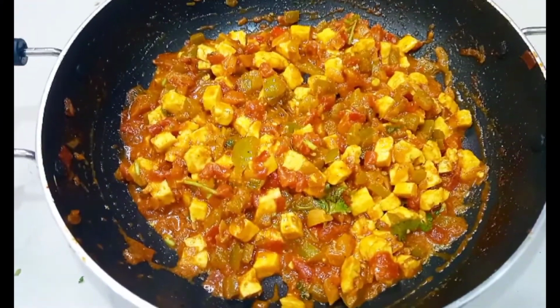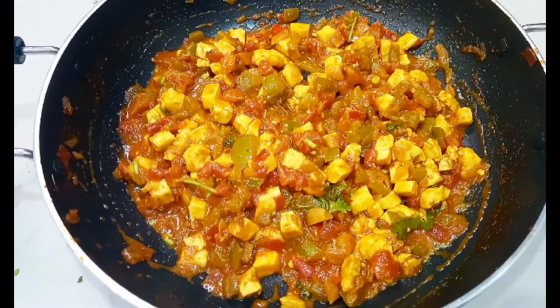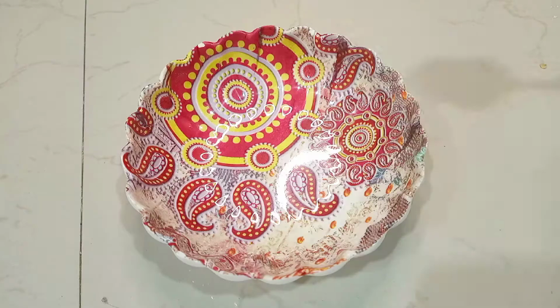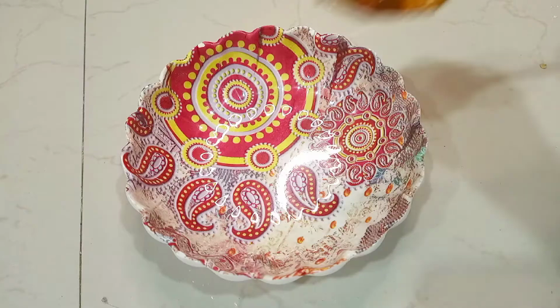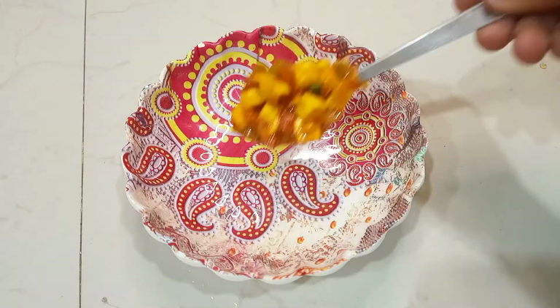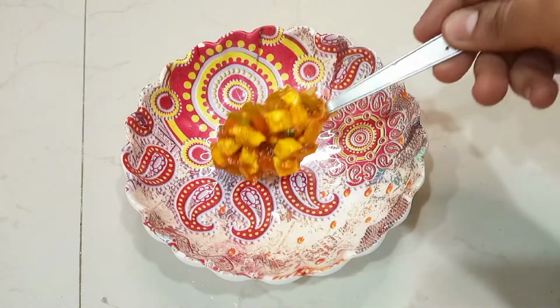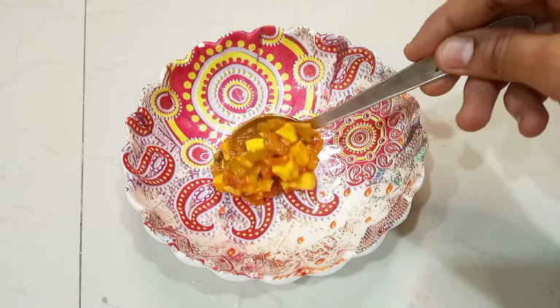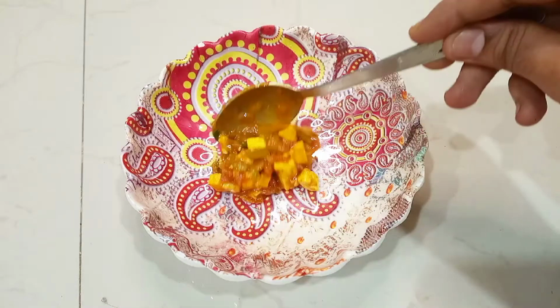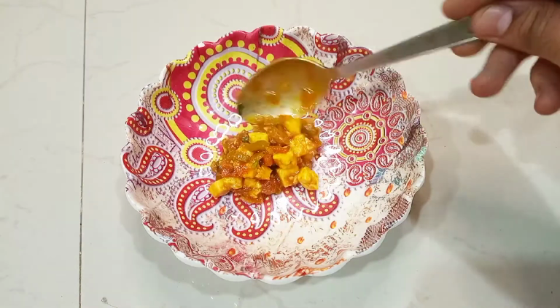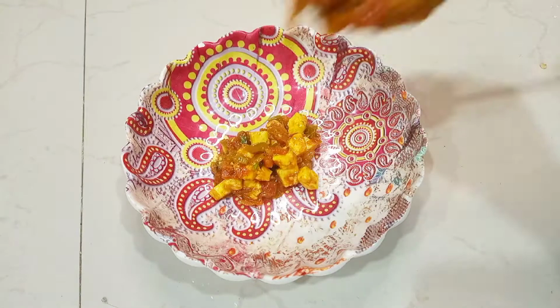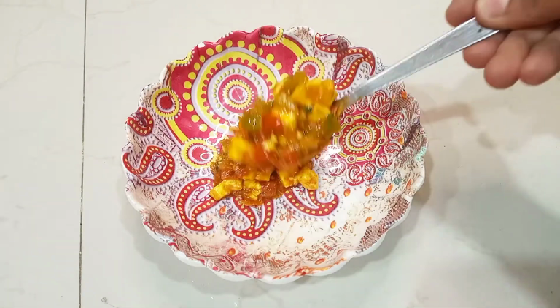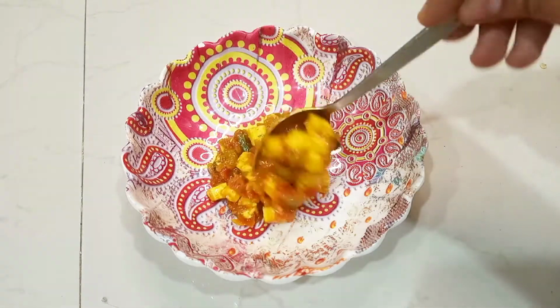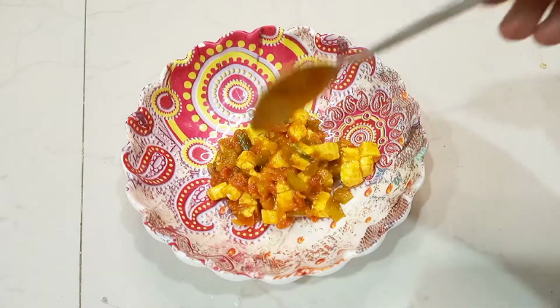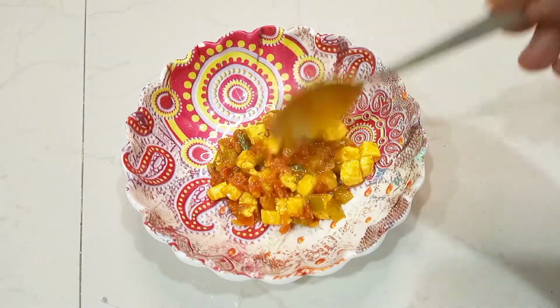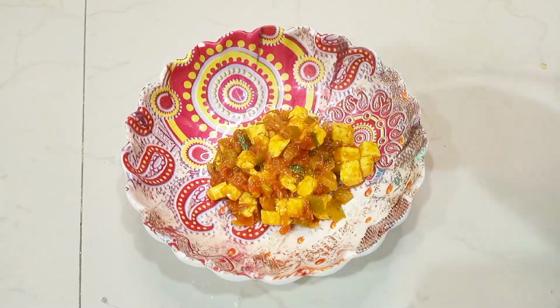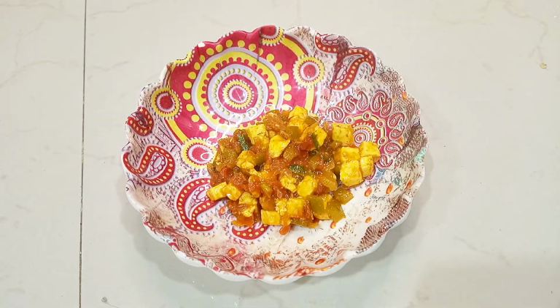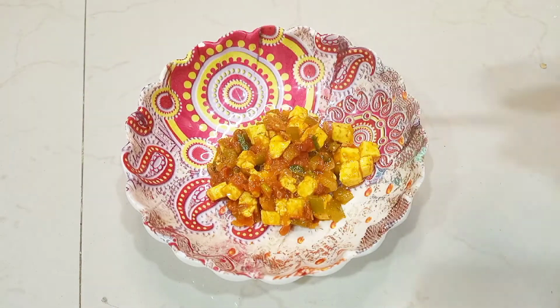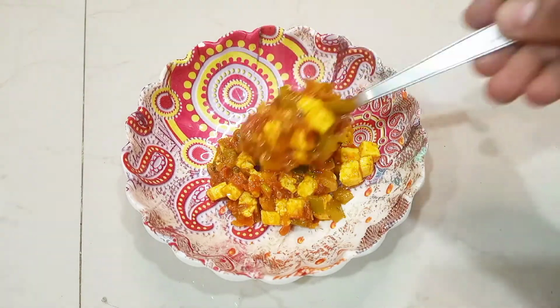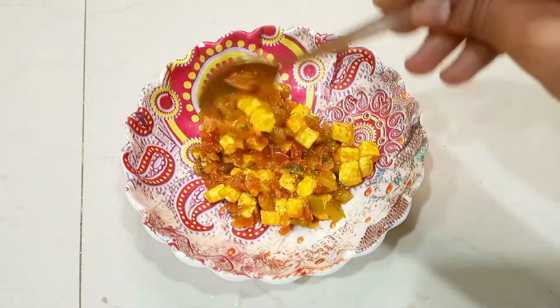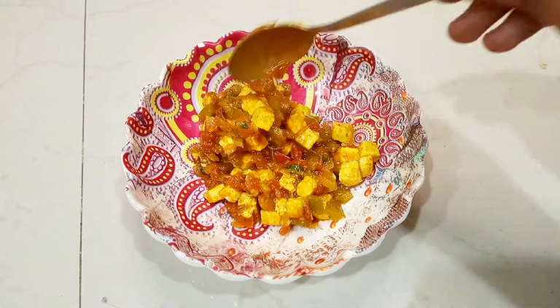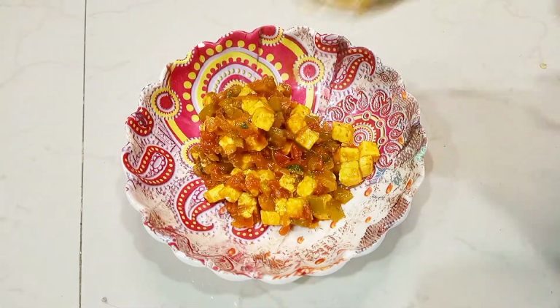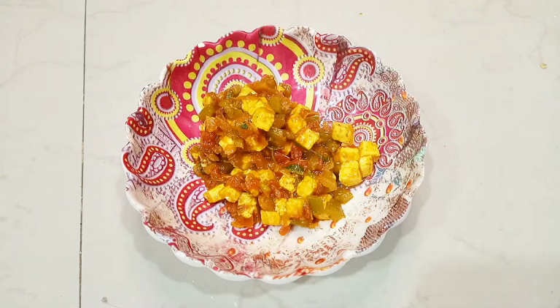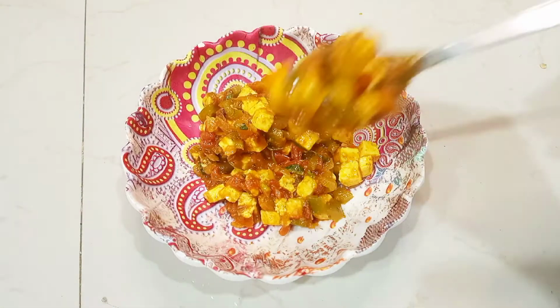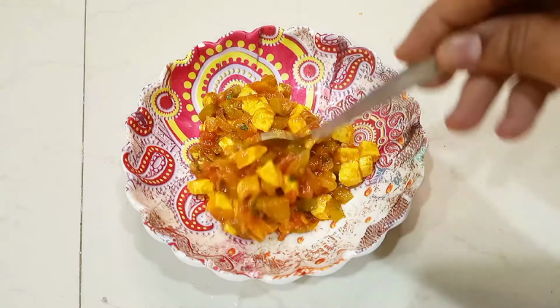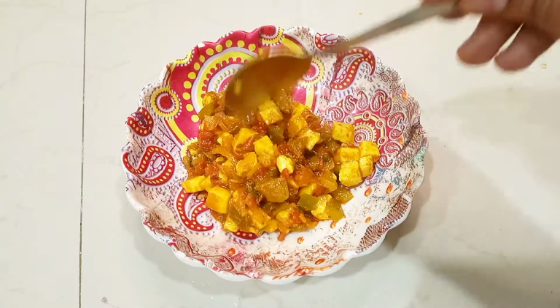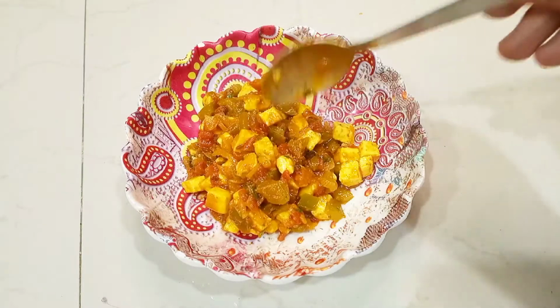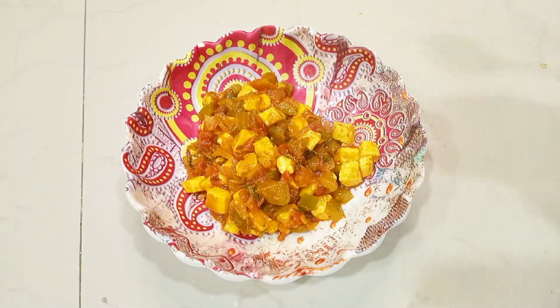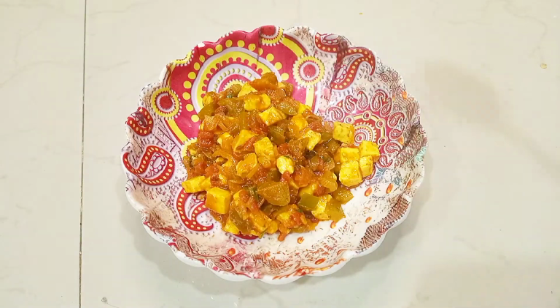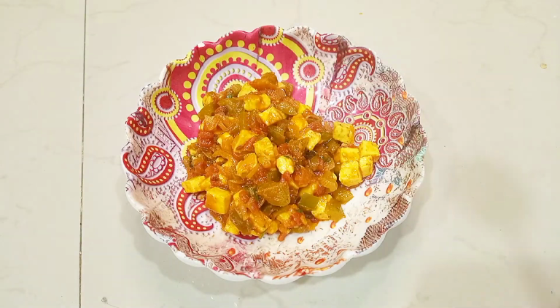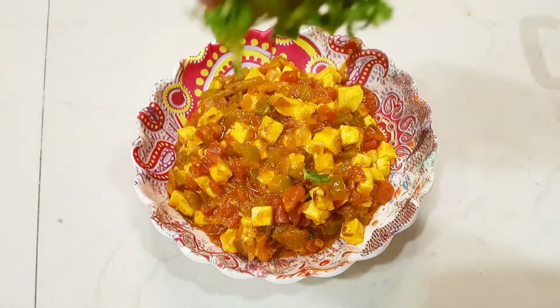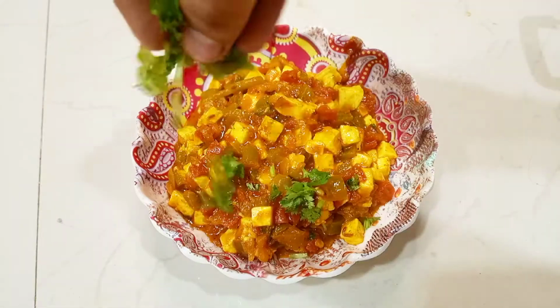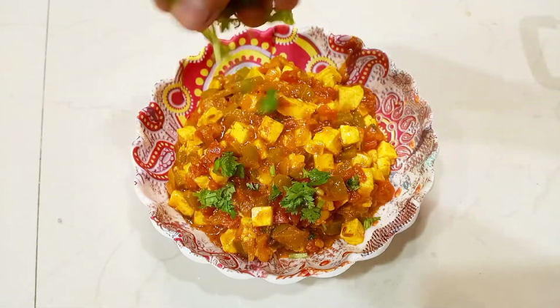Please try this recipe, I am sure it is very easy. You can eat this with roti, with naan, or with zeera rice.